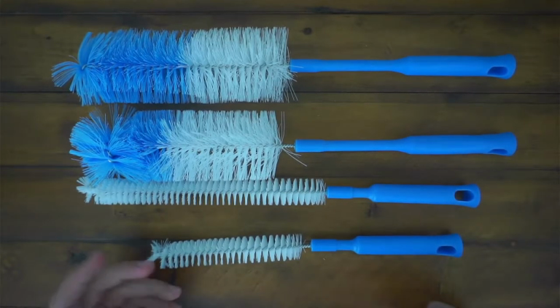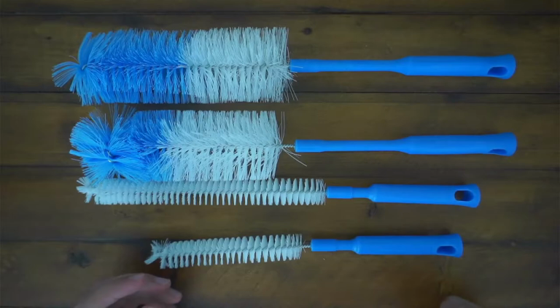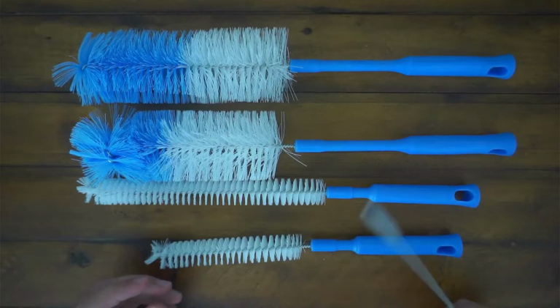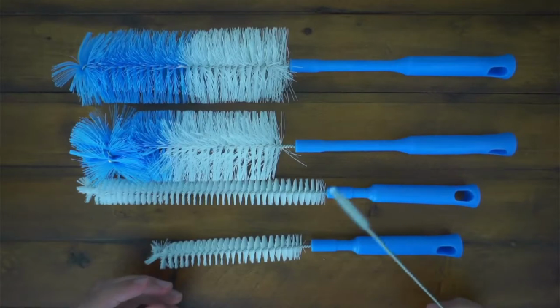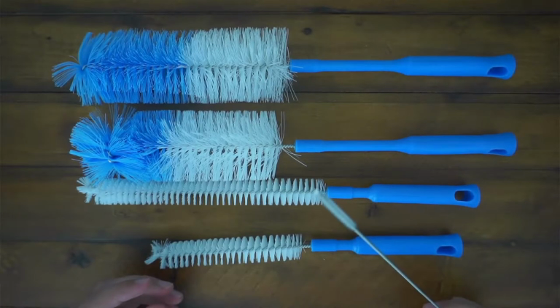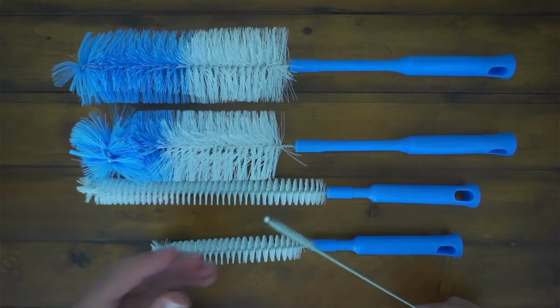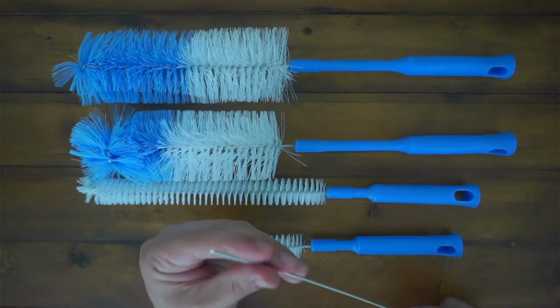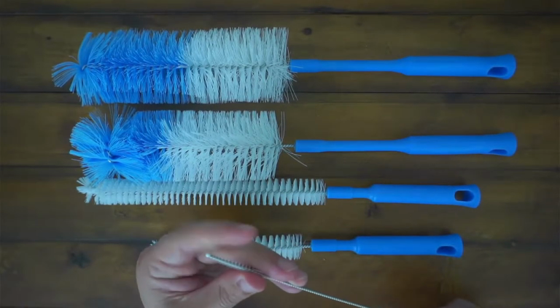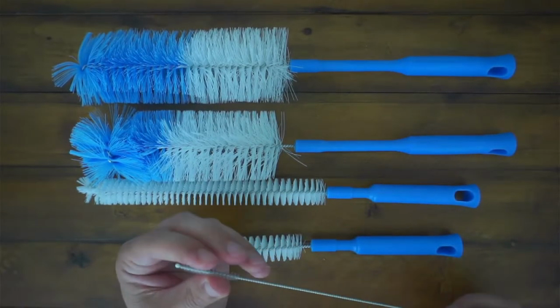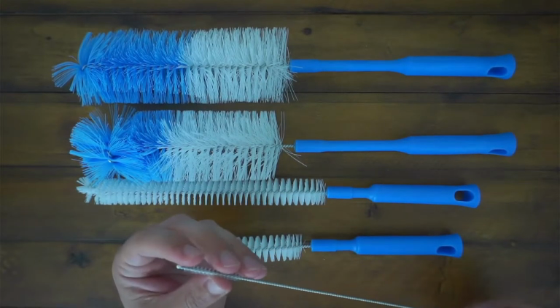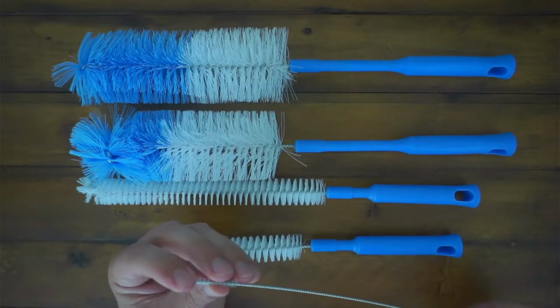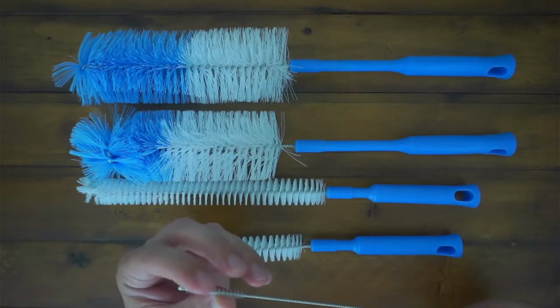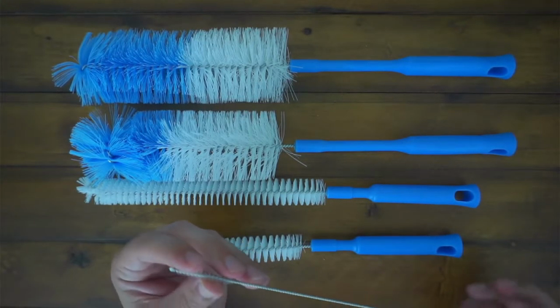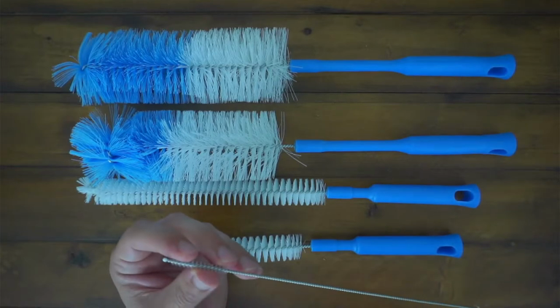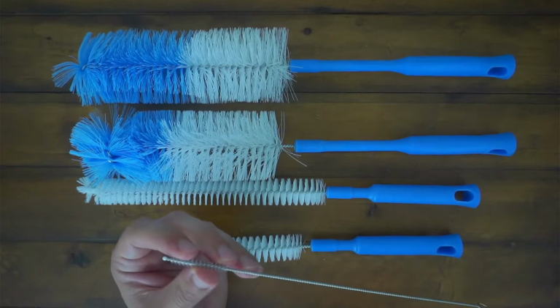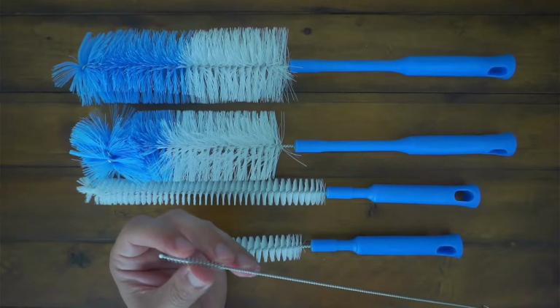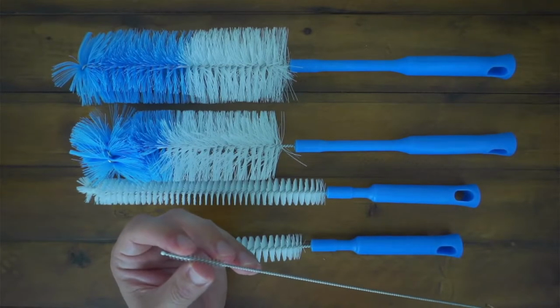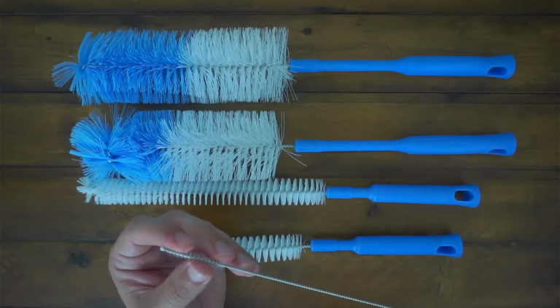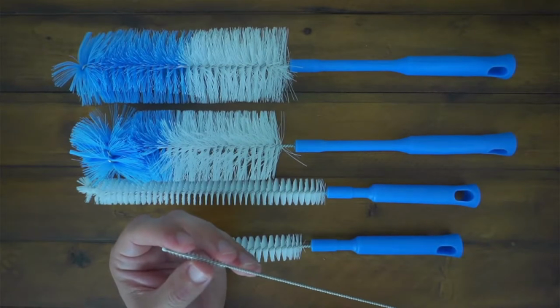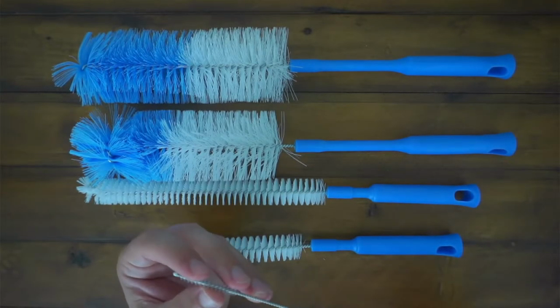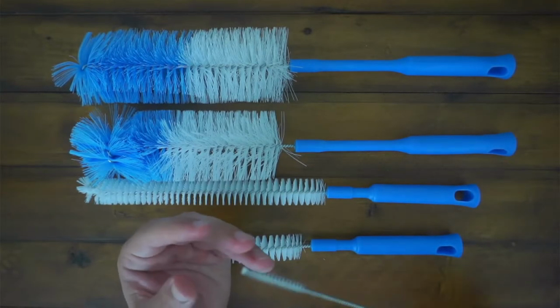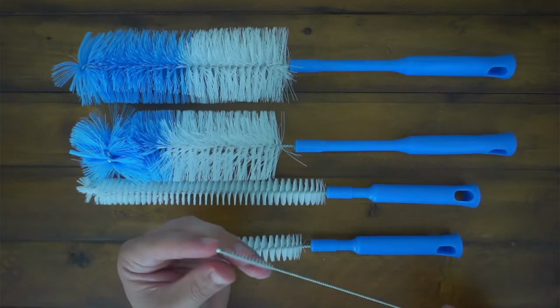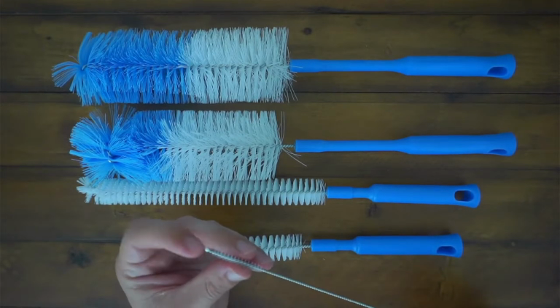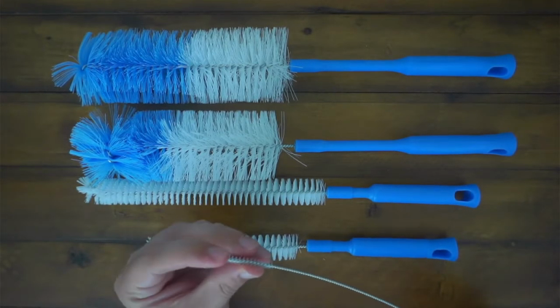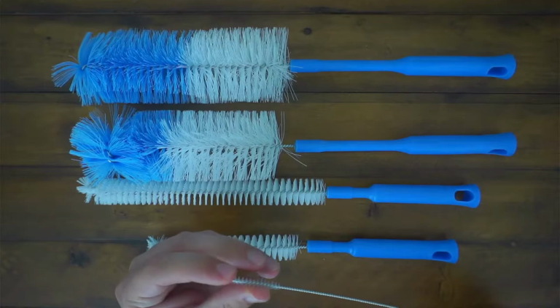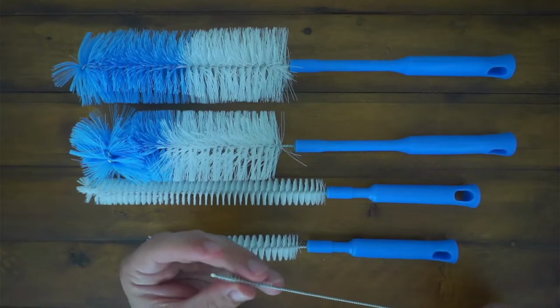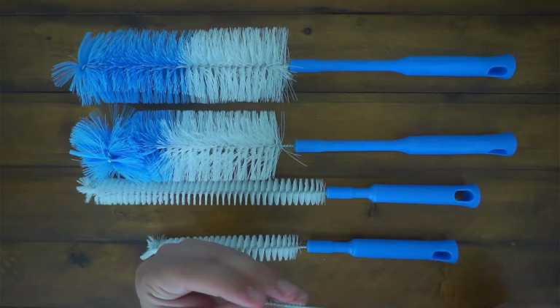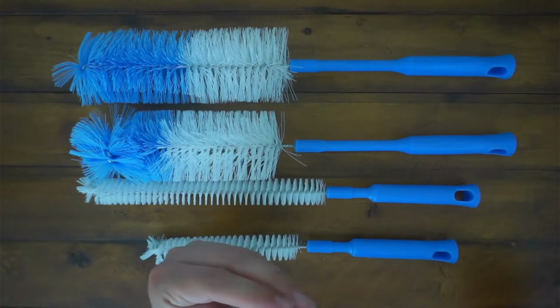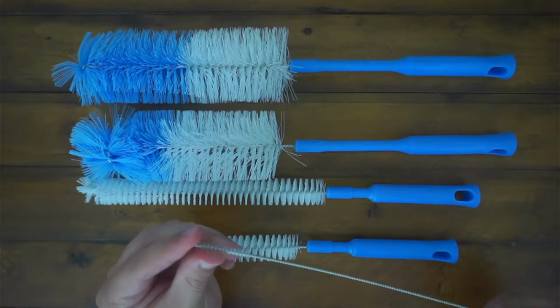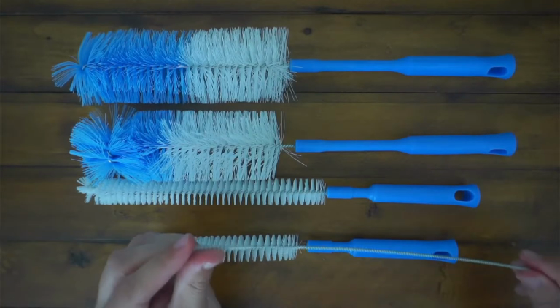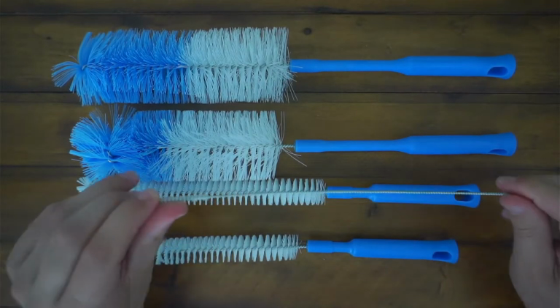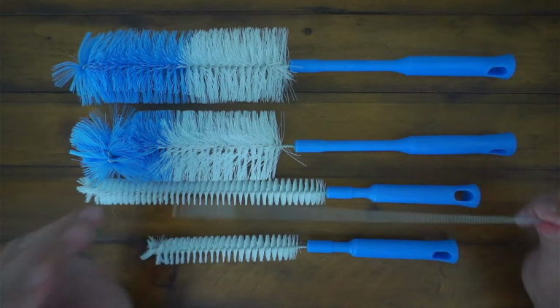You got this small one right here. You can use this for straws and stuff like that. That's kind of our go-to thing because we have Yeti cups with straws, and it's very difficult to clean the straw with just a sponge. So having that to get down deep and in there is great.